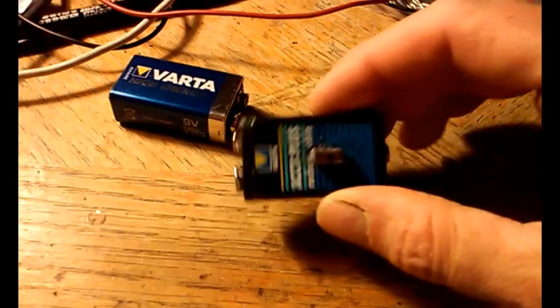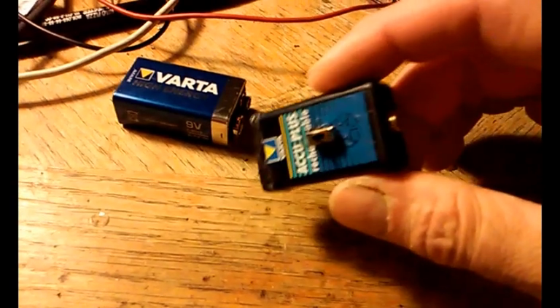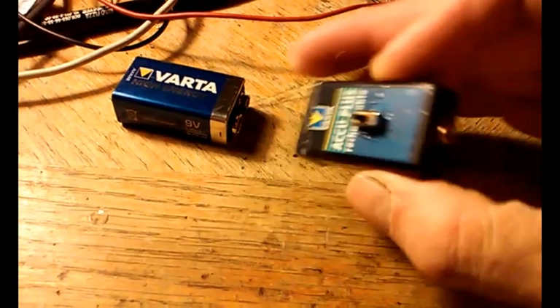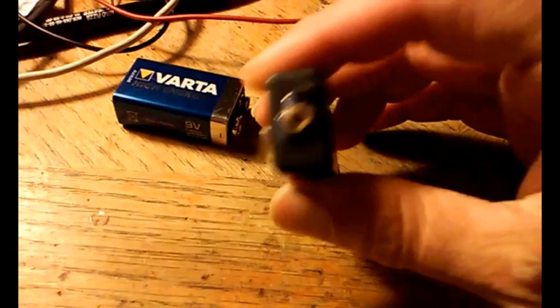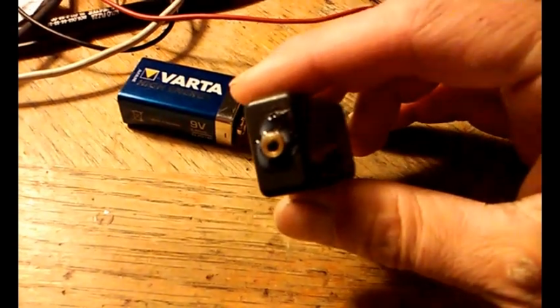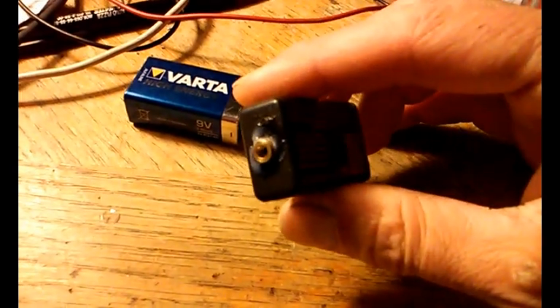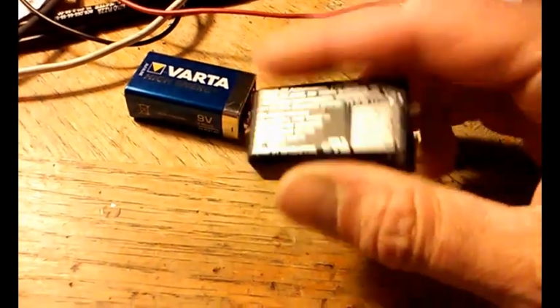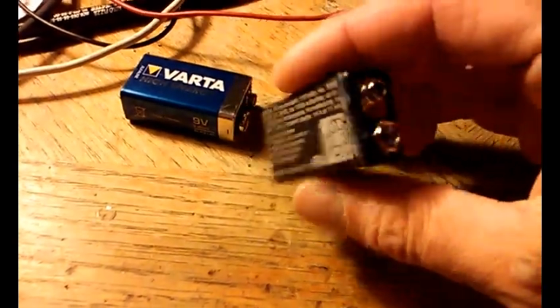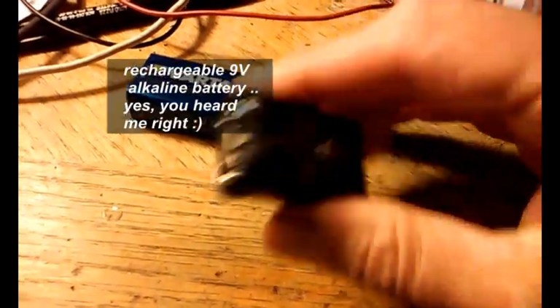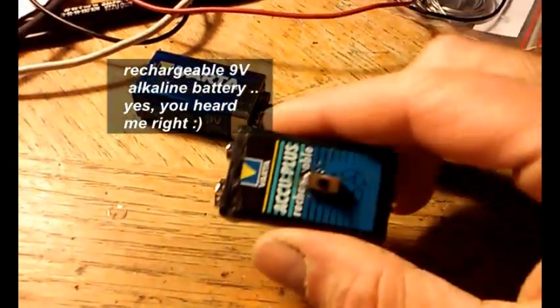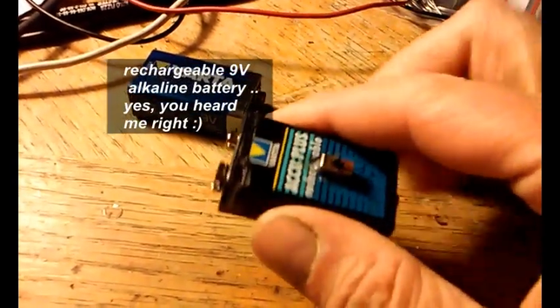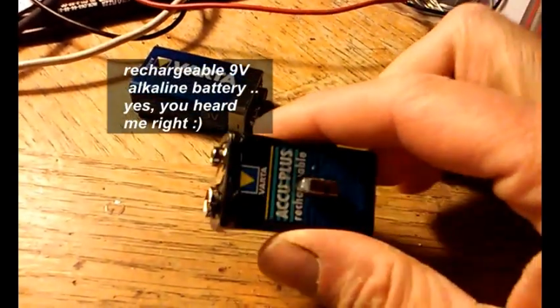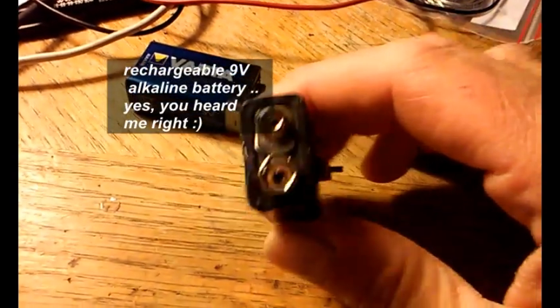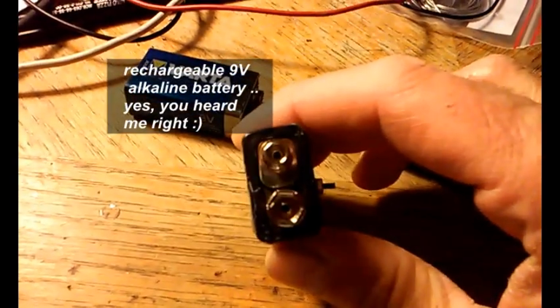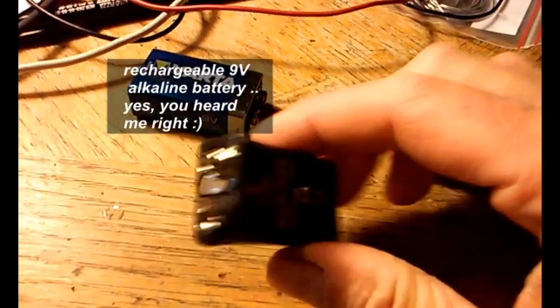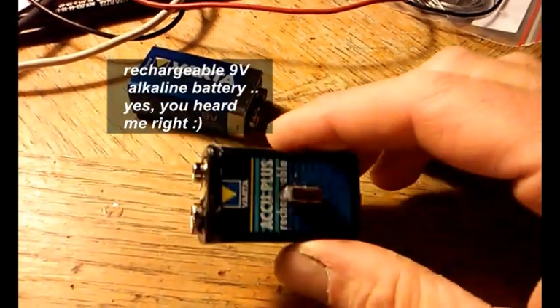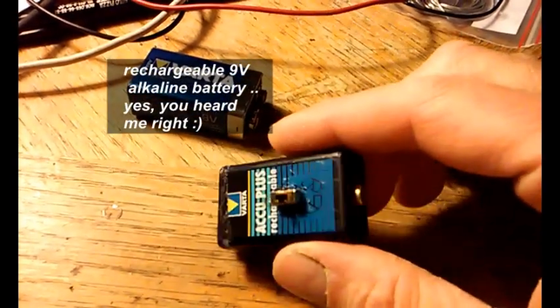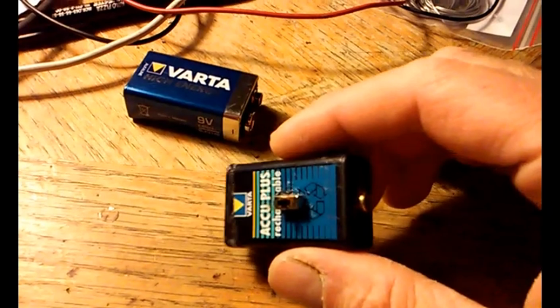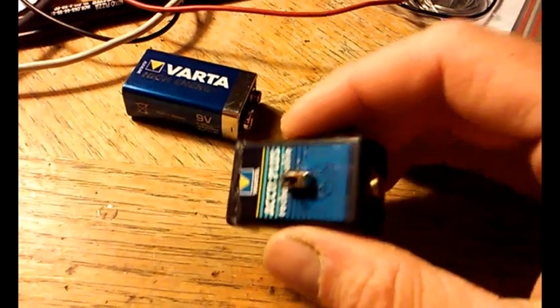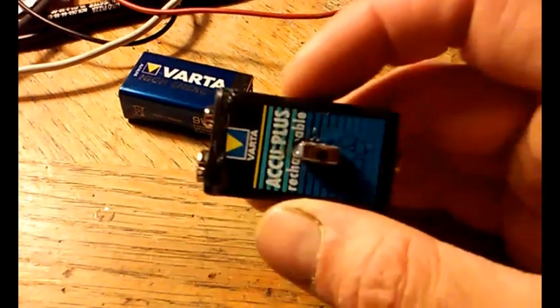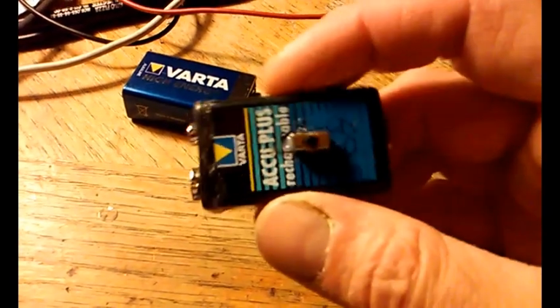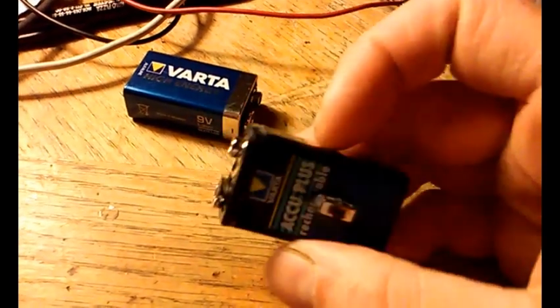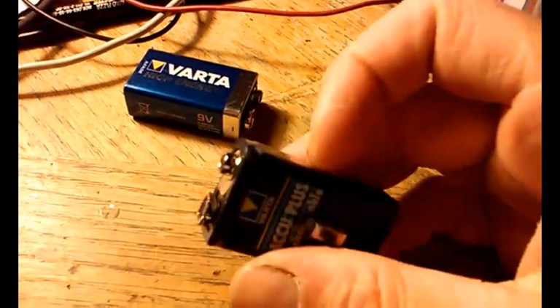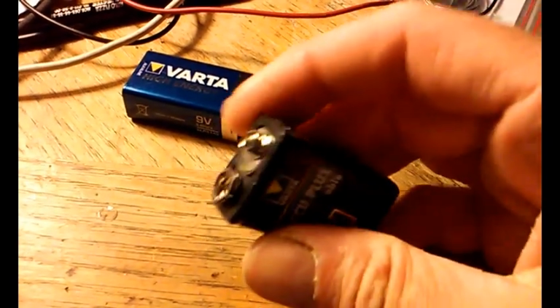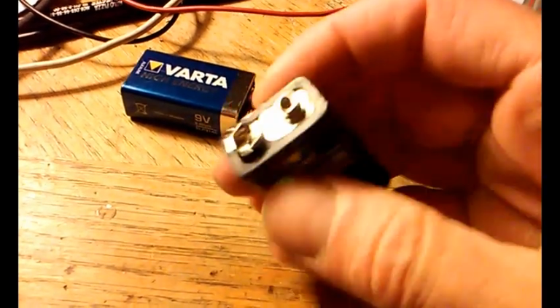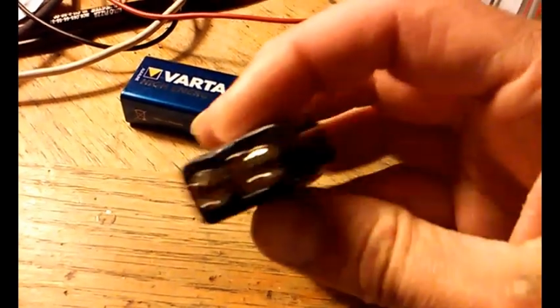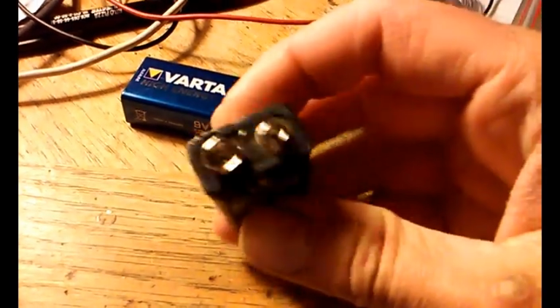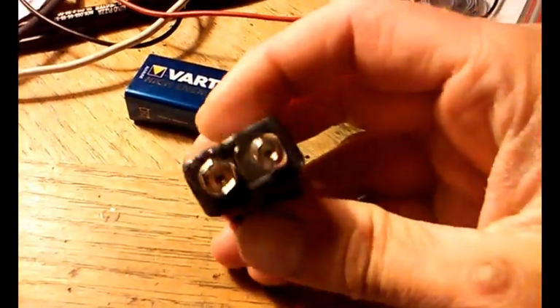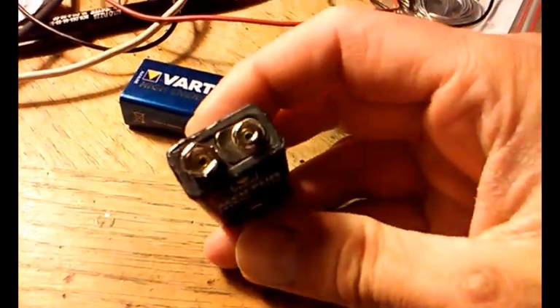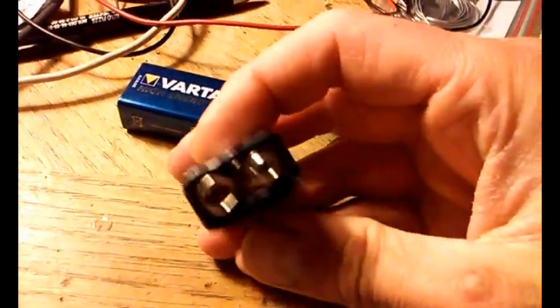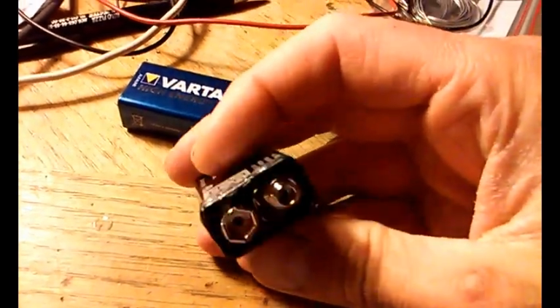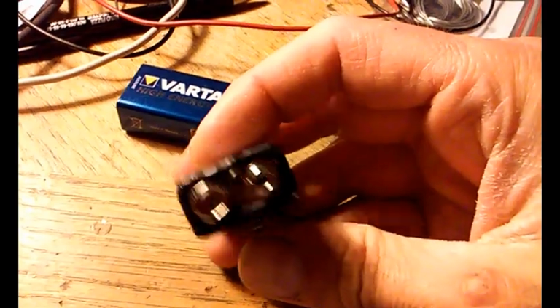Evo dragi youtuberi kako to izgleda, taj ručno napravljeni laser. Evo, ima ograničavanje struje od 20mA, možda nešto manje, stalni izvor struje LM317.